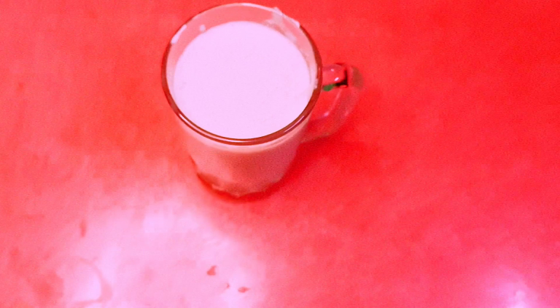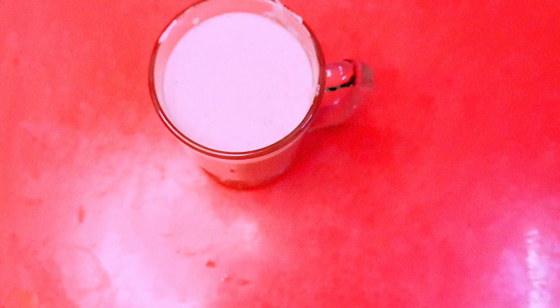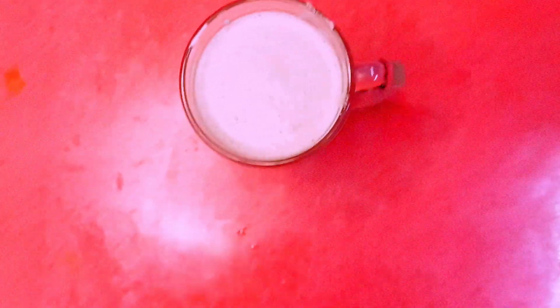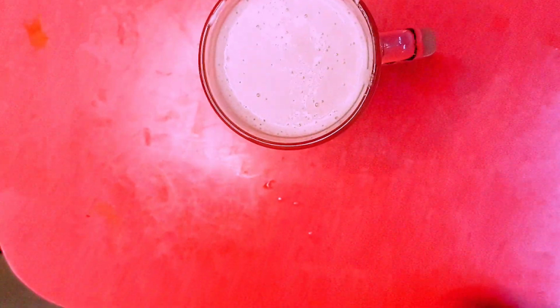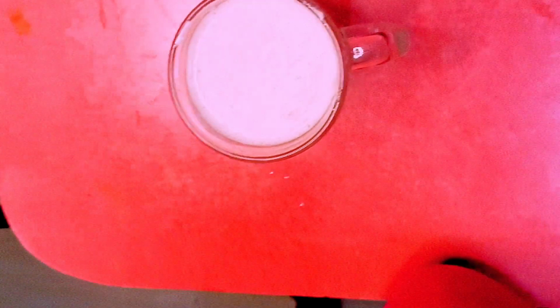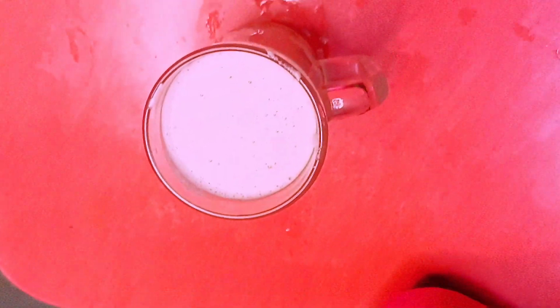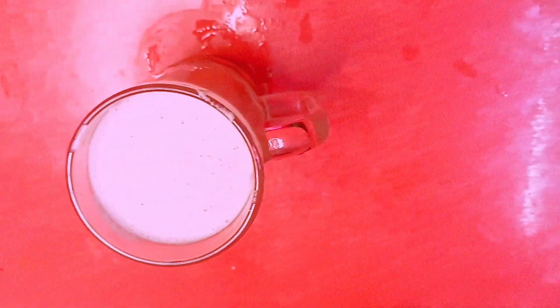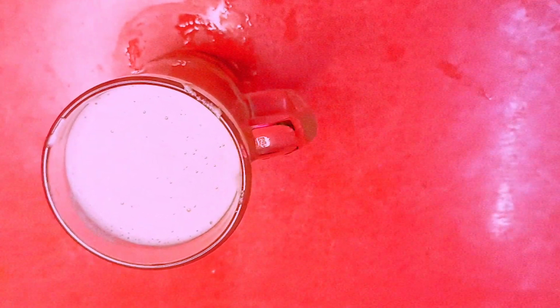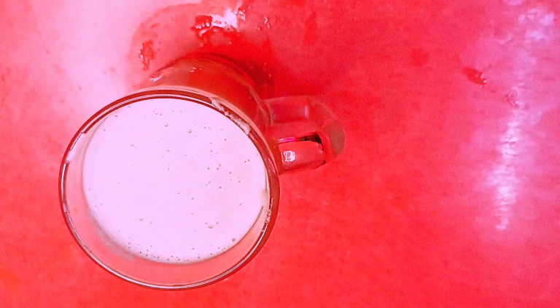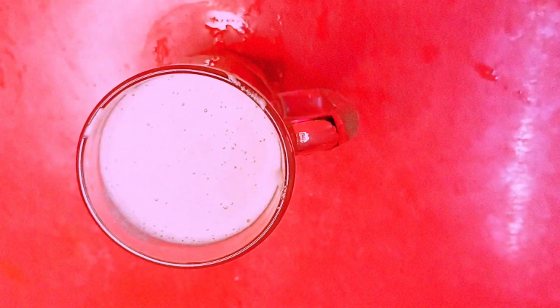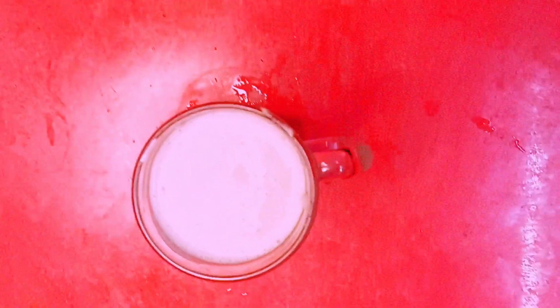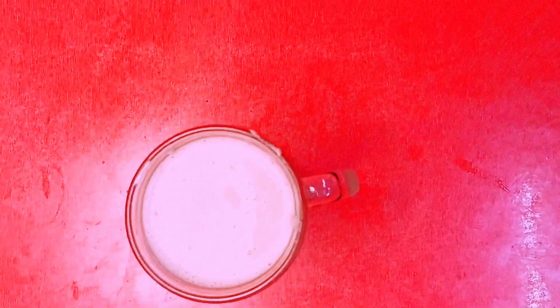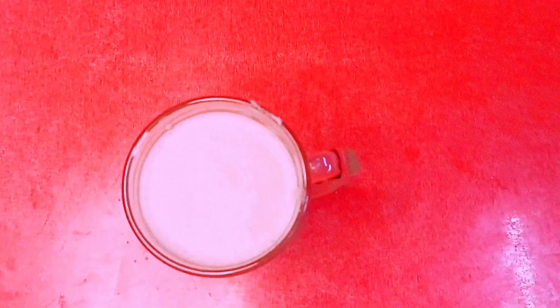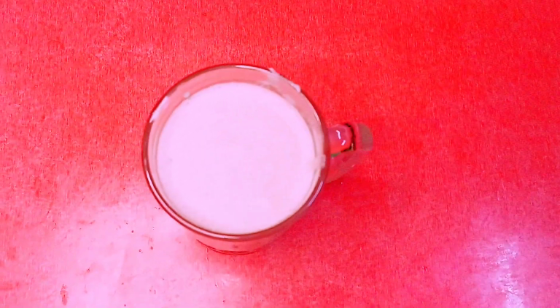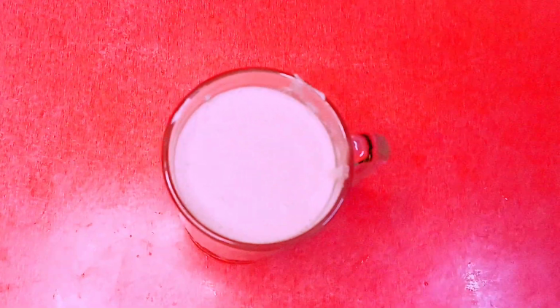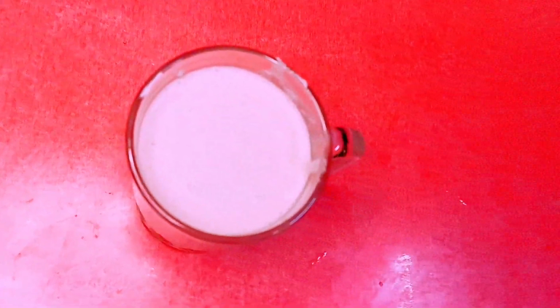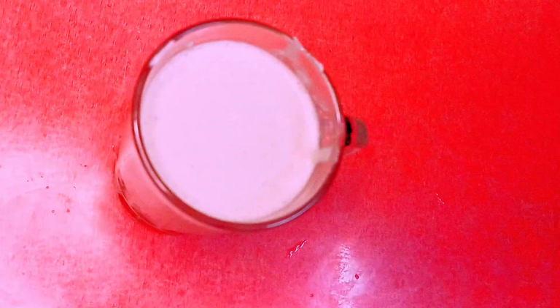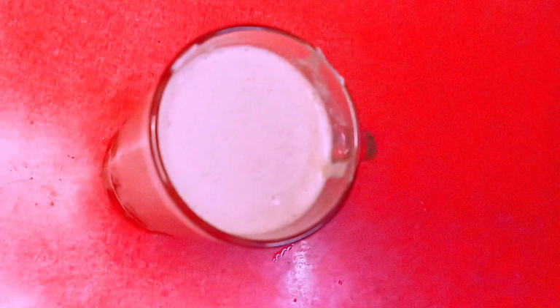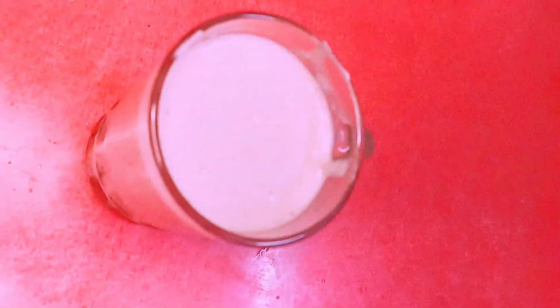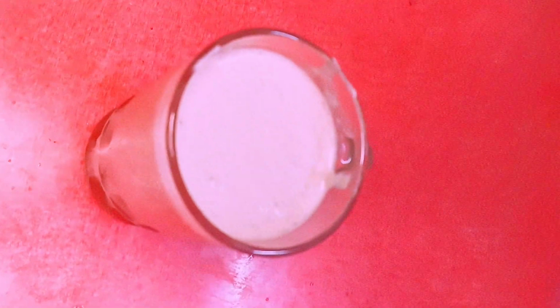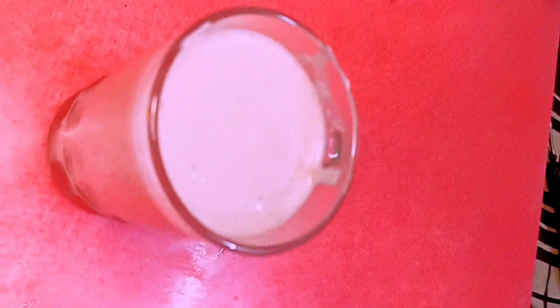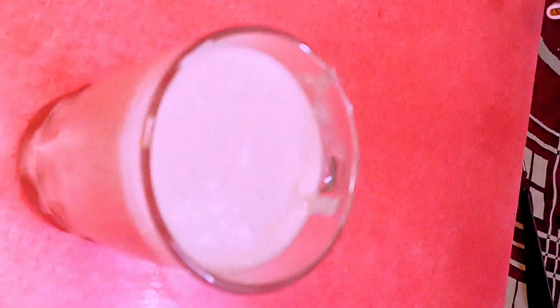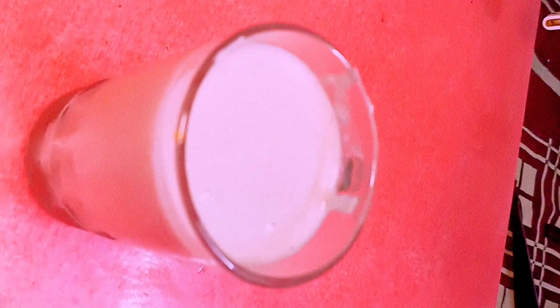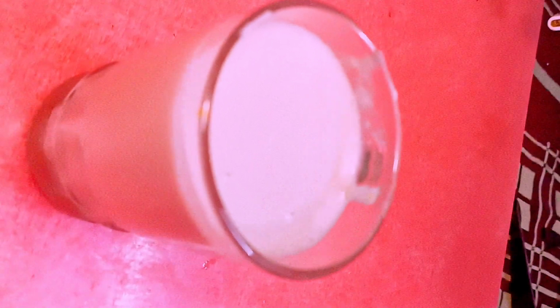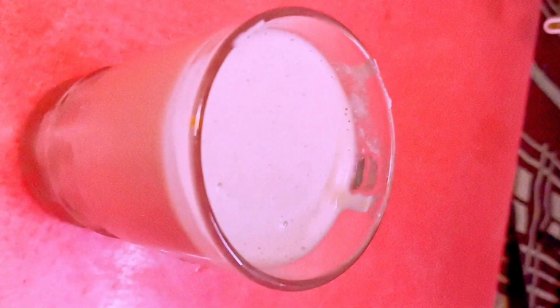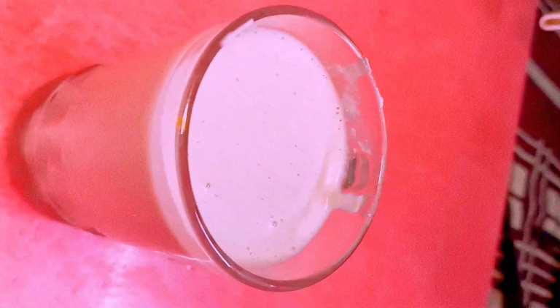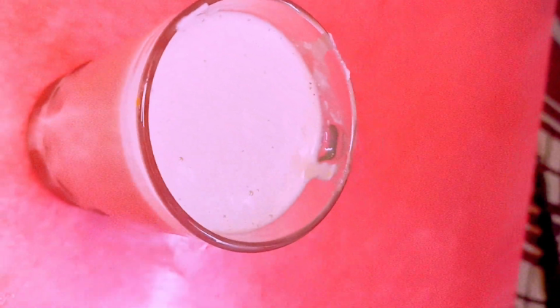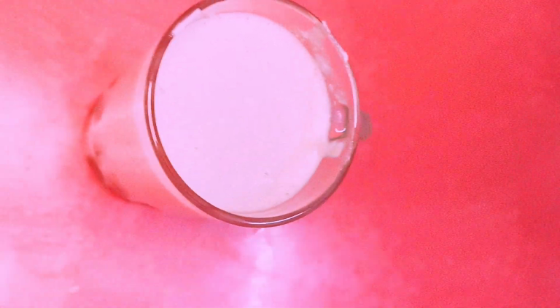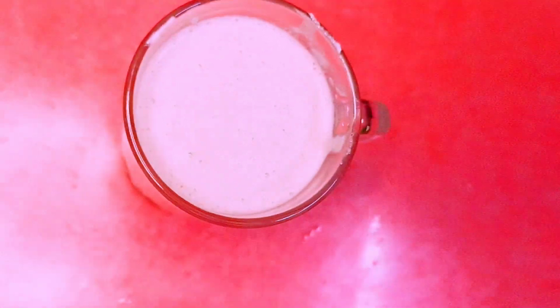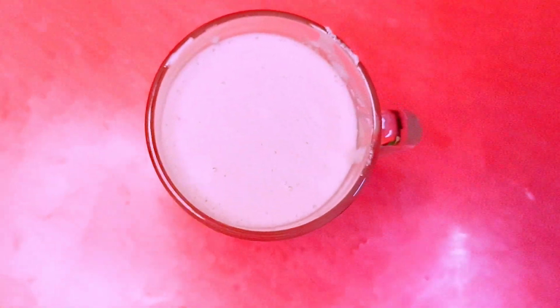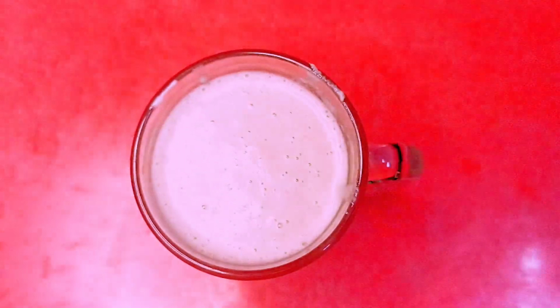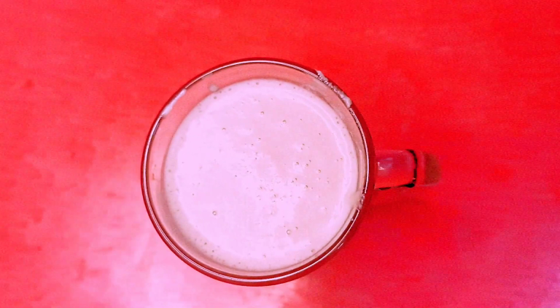Hello everyone, welcome back to our channel. Today we will make a banana peanut butter shake. This banana peanut butter shake is sweet, tasty, and refreshing. This thick and creamy shake will brighten your morning — it is quite nutritious and healthy.